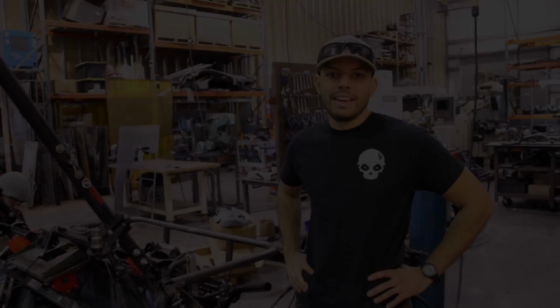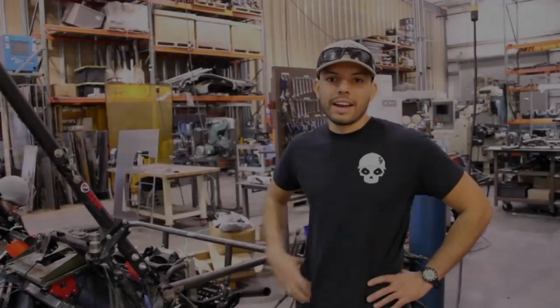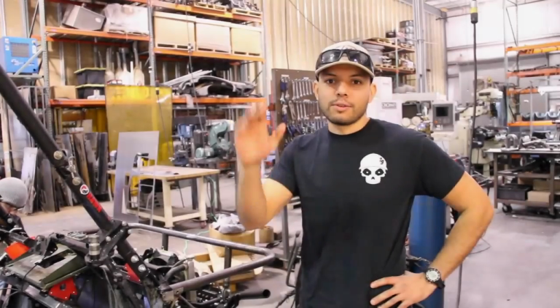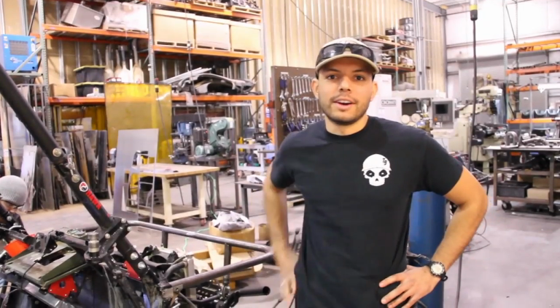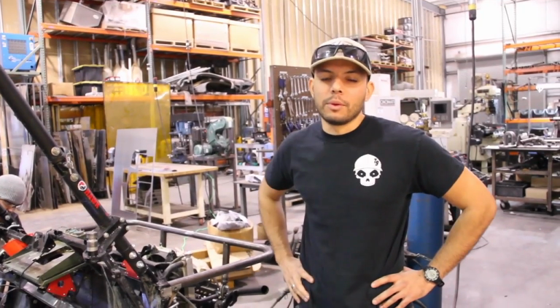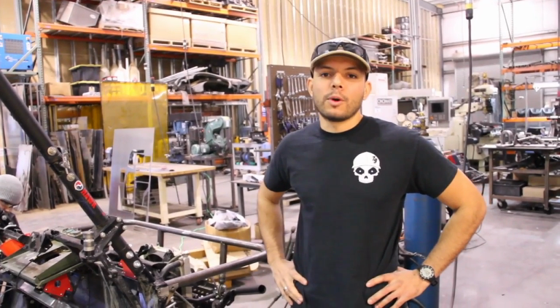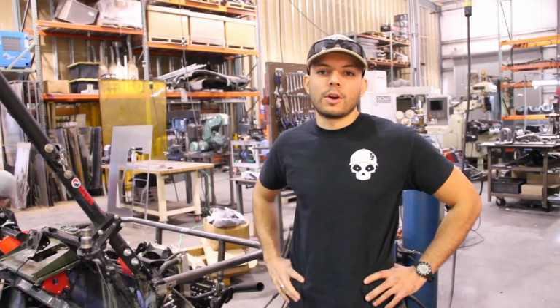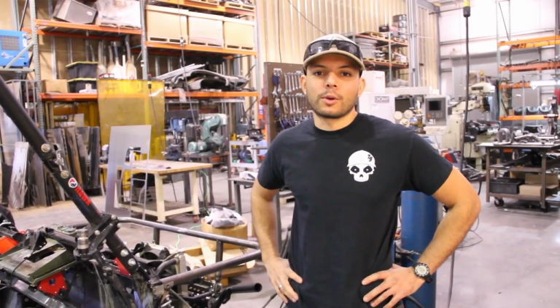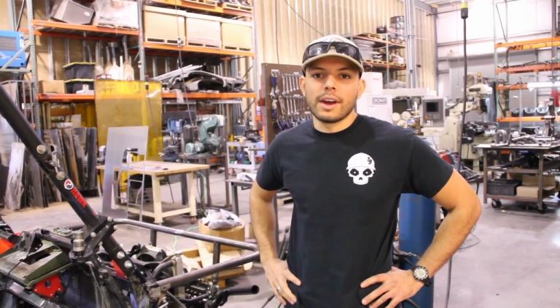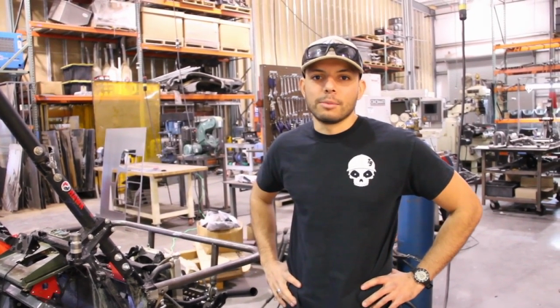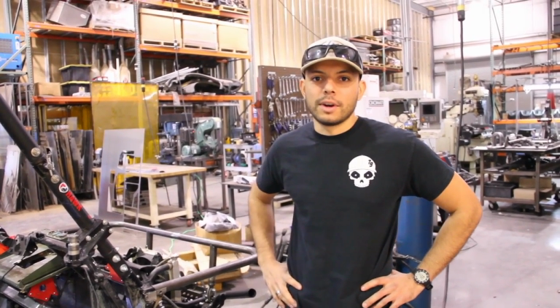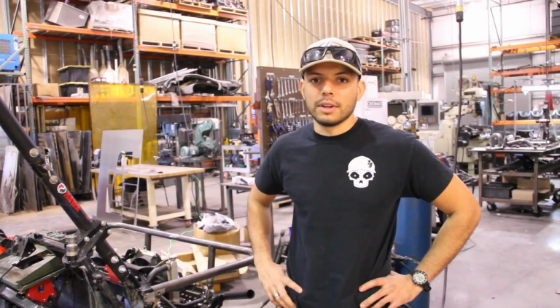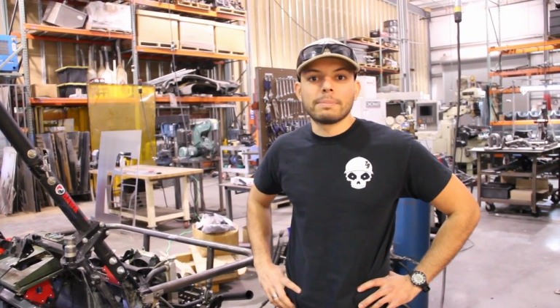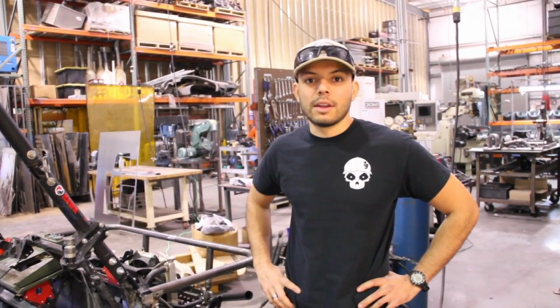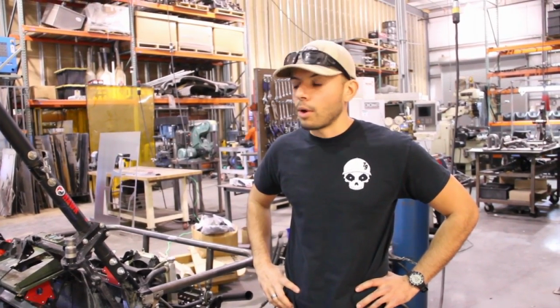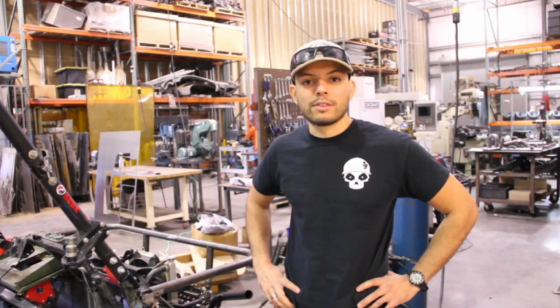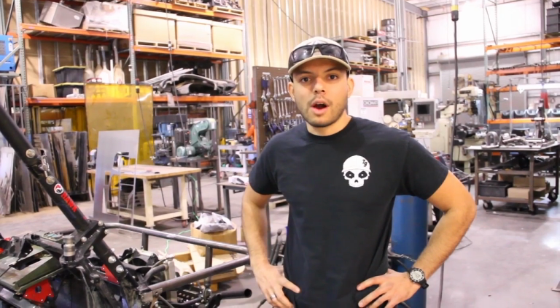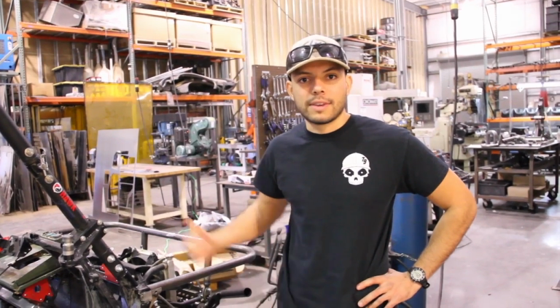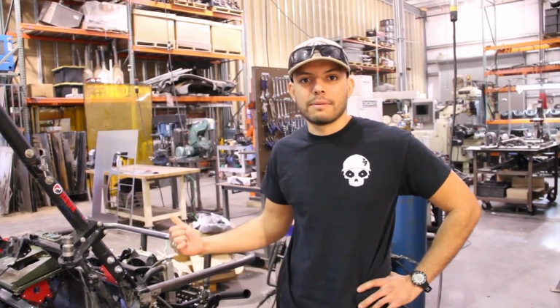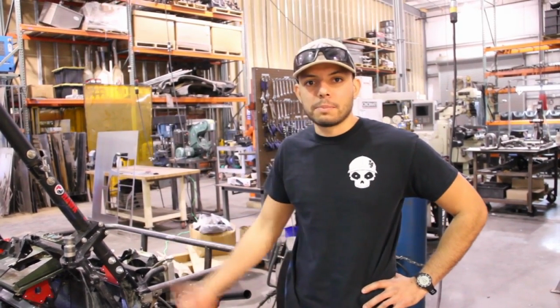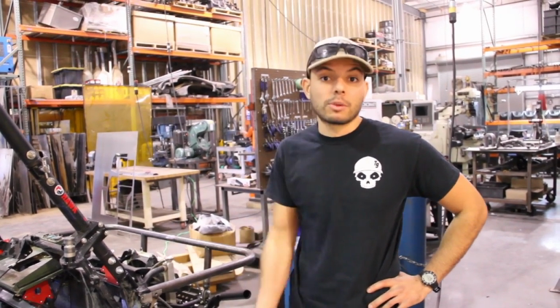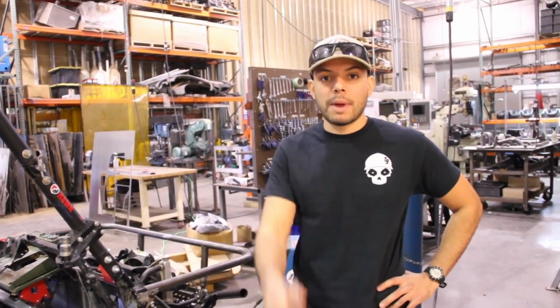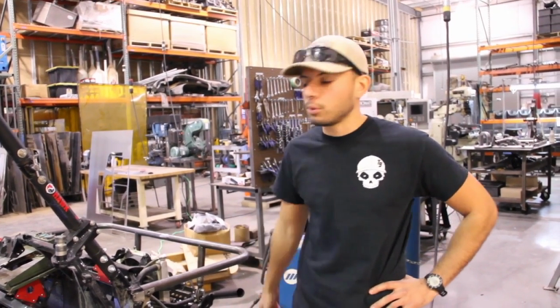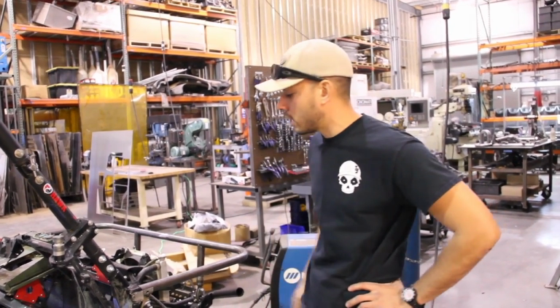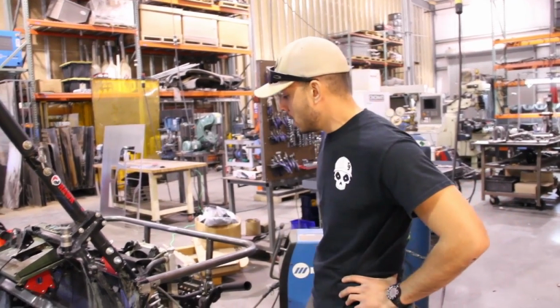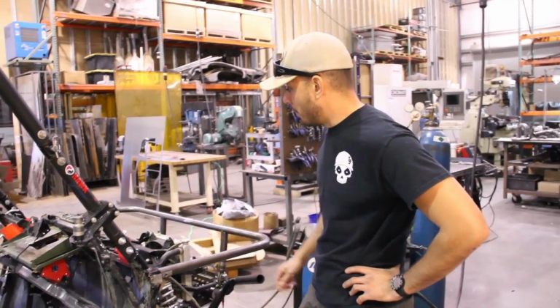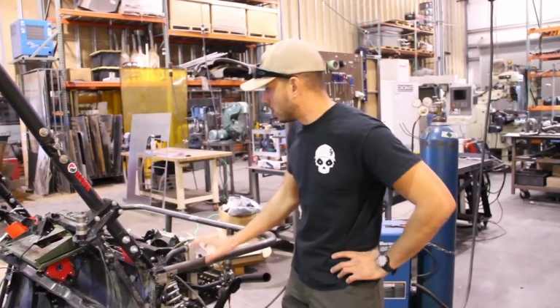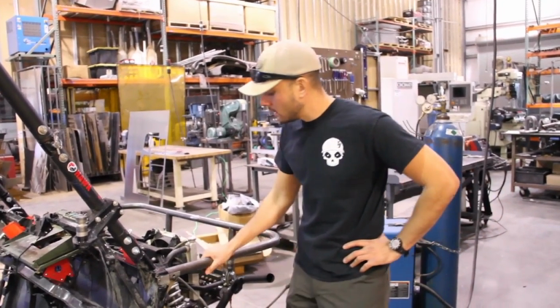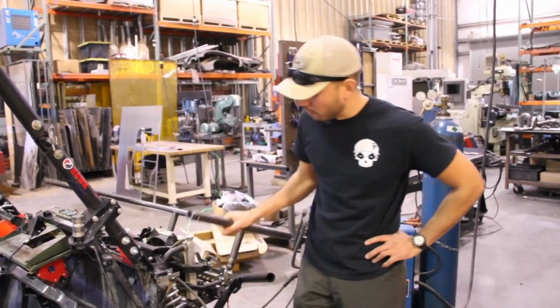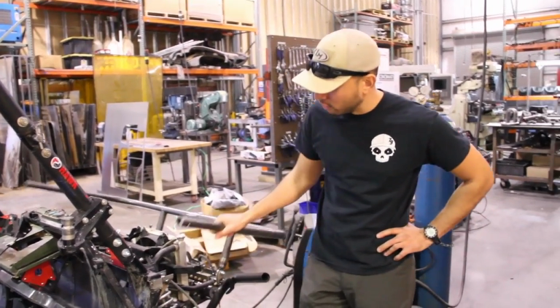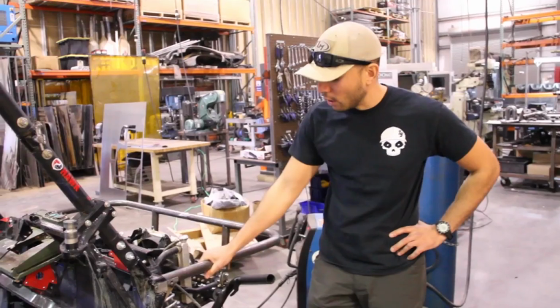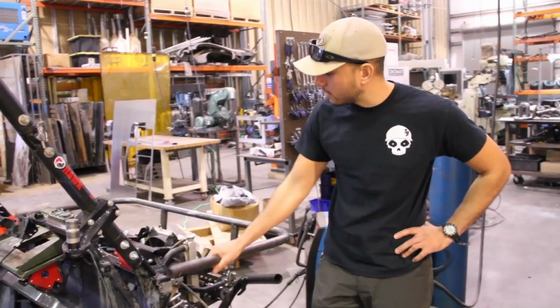Hey guys, Giovanni here with VocalMotors and ArmyCoCreate.com. Just wanted to give you a little update on our progress so far with the Tarek 750 project, the Mobile Command Post project. As you can see, we've finished the hood design.